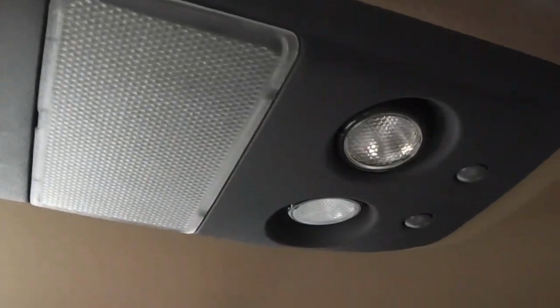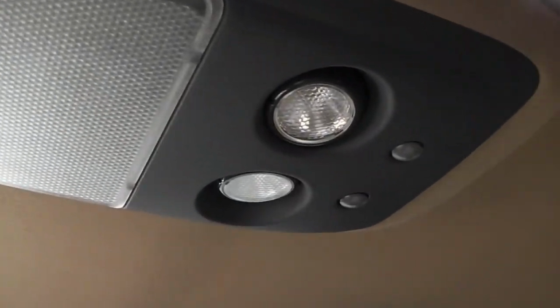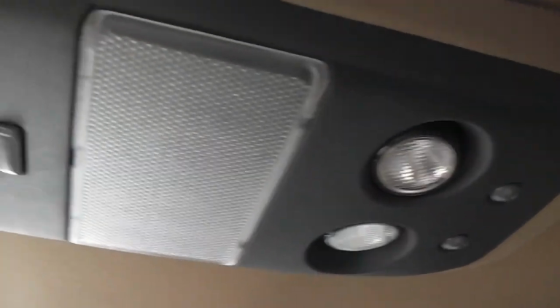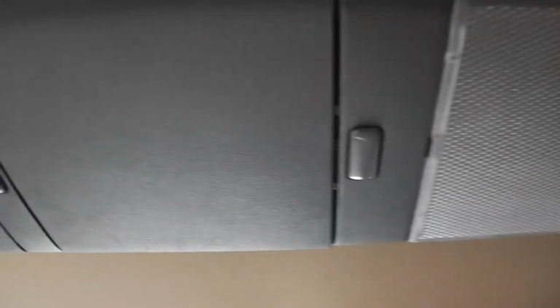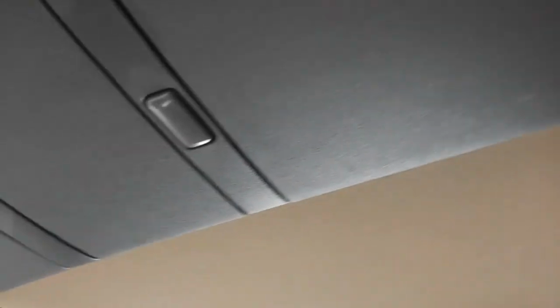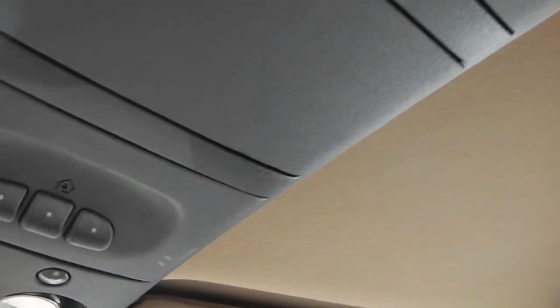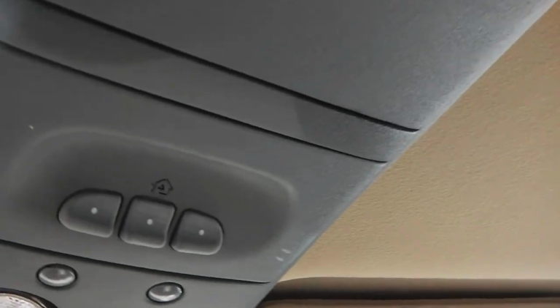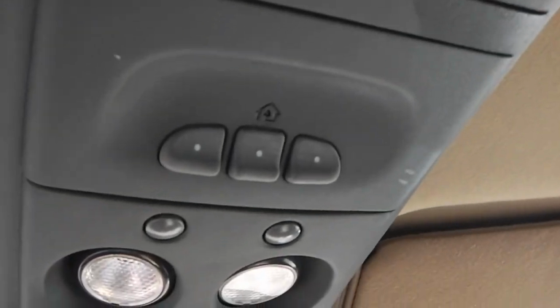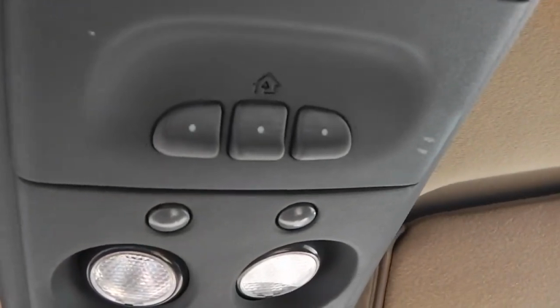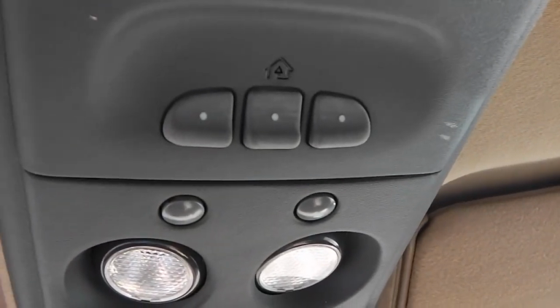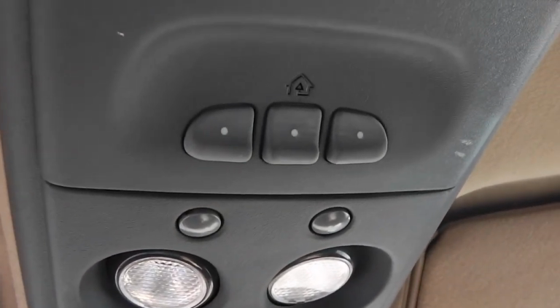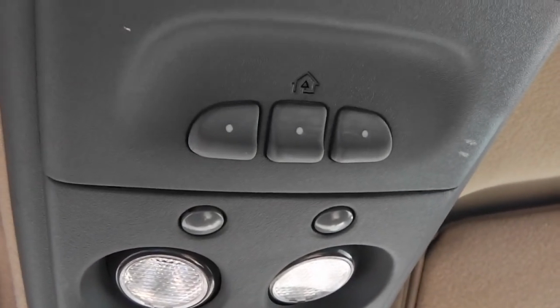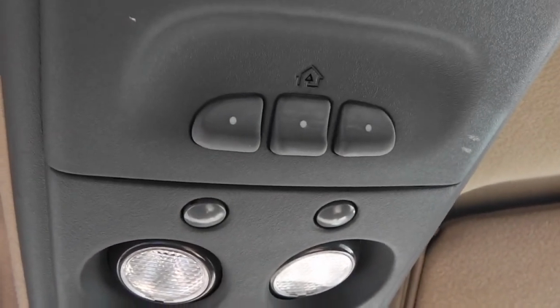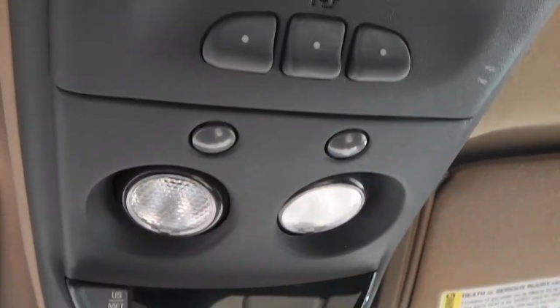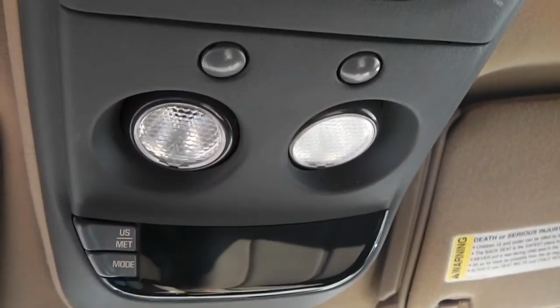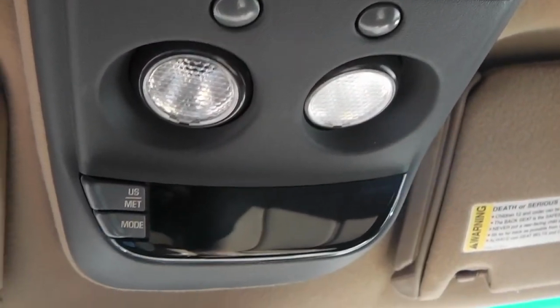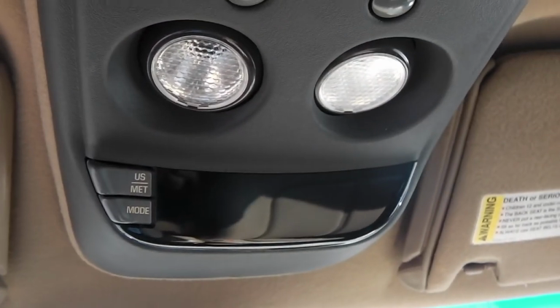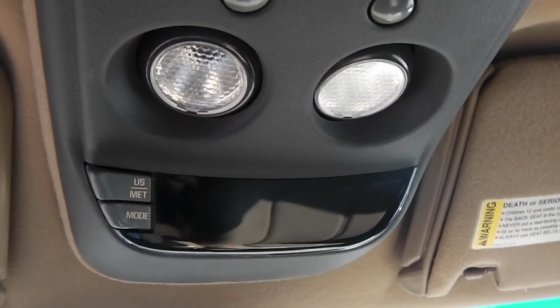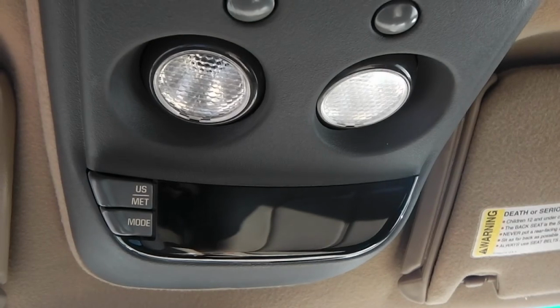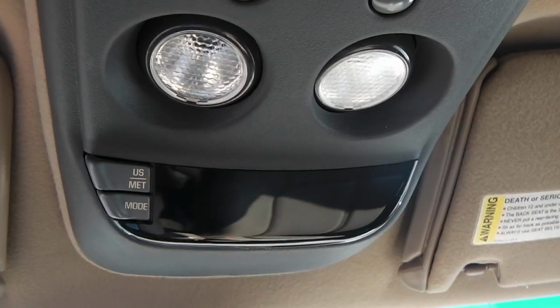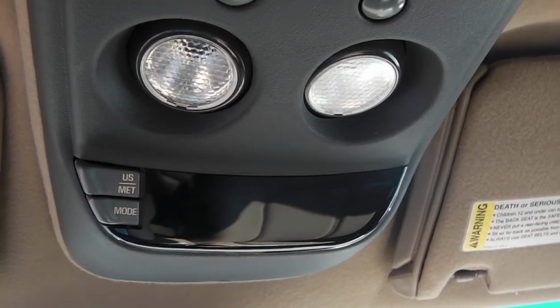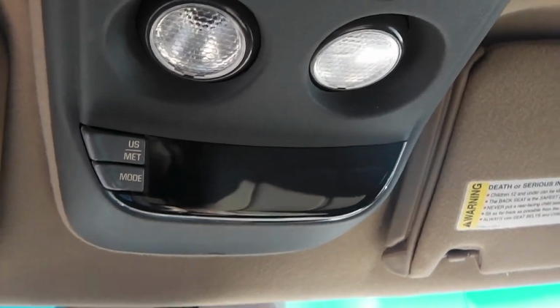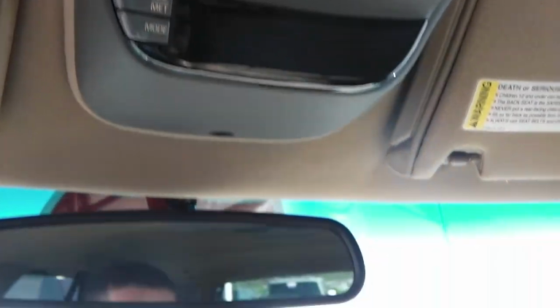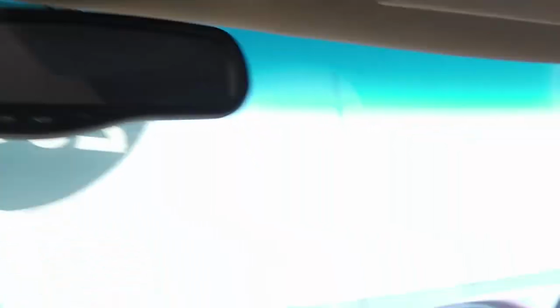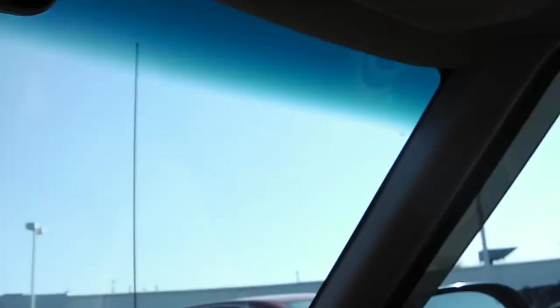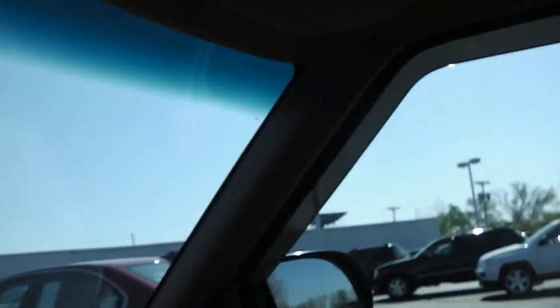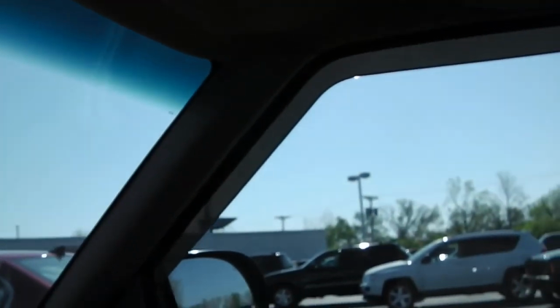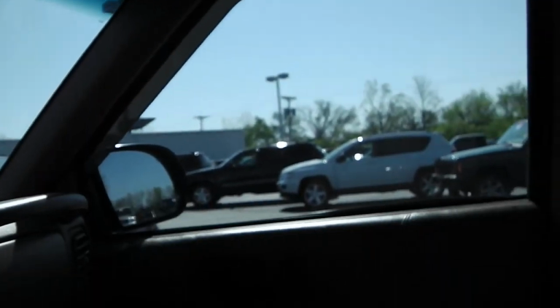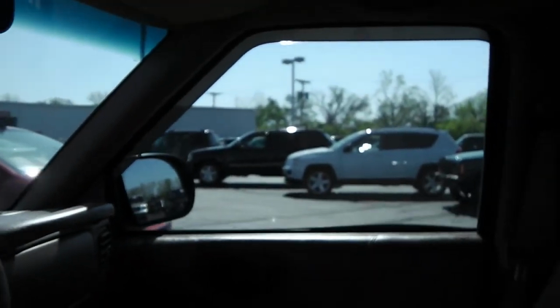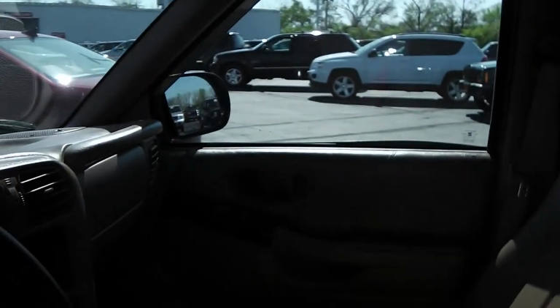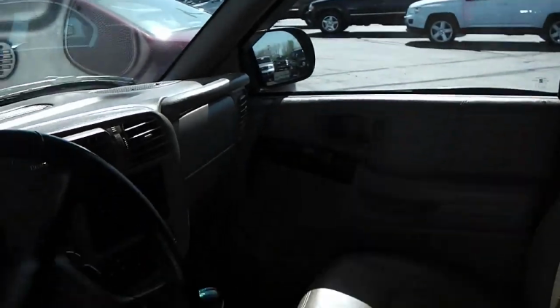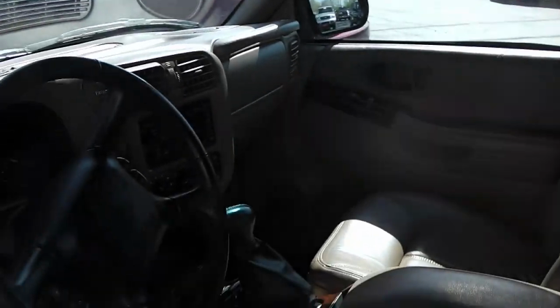There are a couple of storage bins, some lights, and a HomeLink system where you can program up to three different garage doors. There's also an EVIC display. This vehicle is available at Paul Sherry's — visit us on the web at SherryChrysler.com.